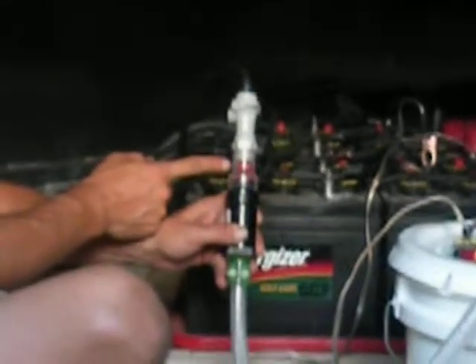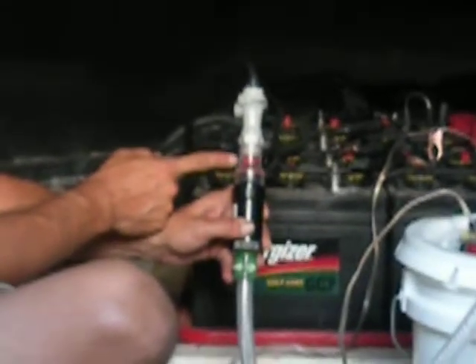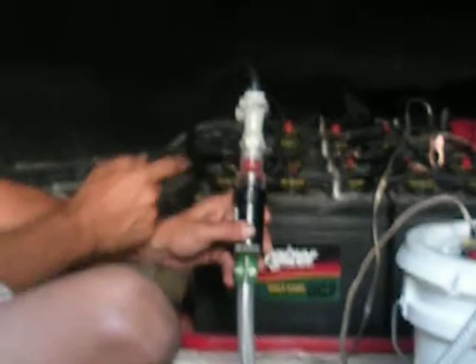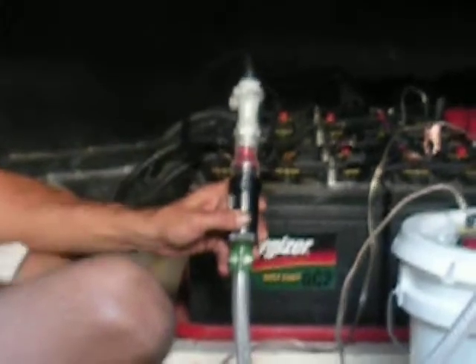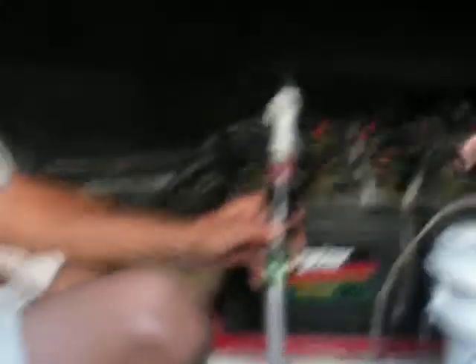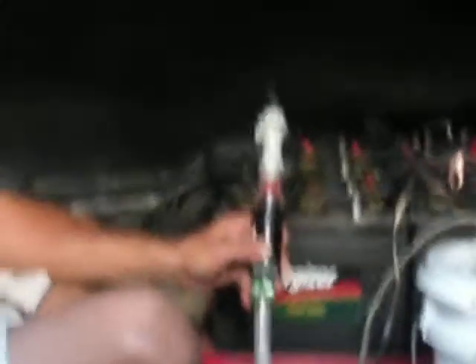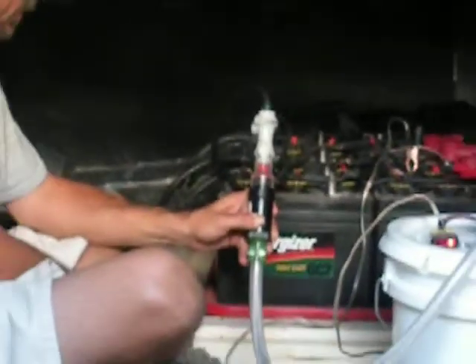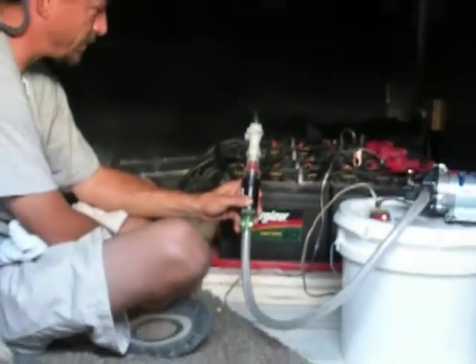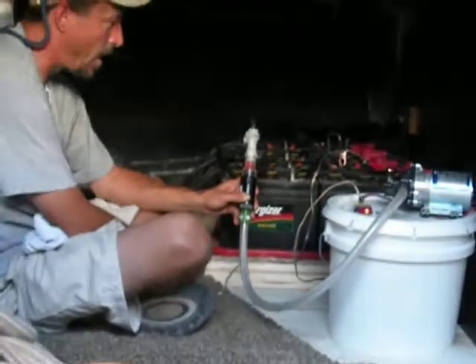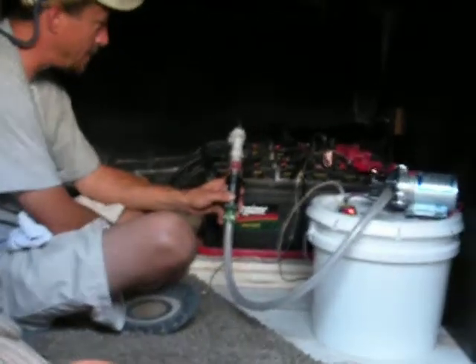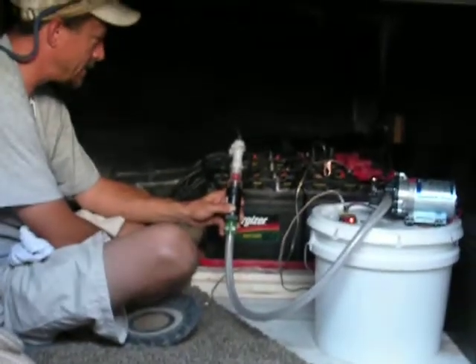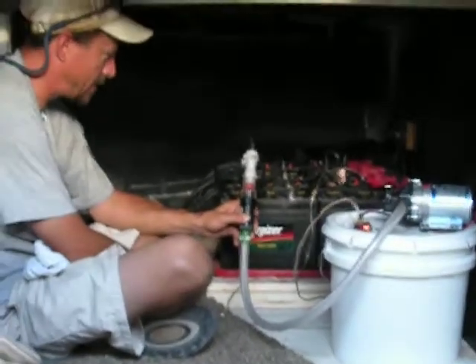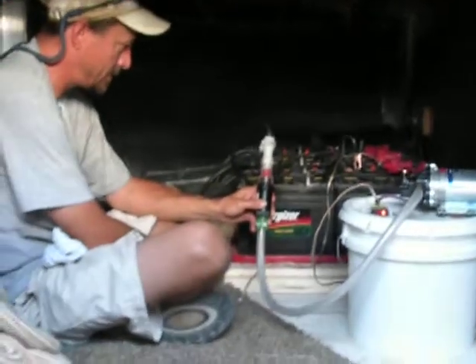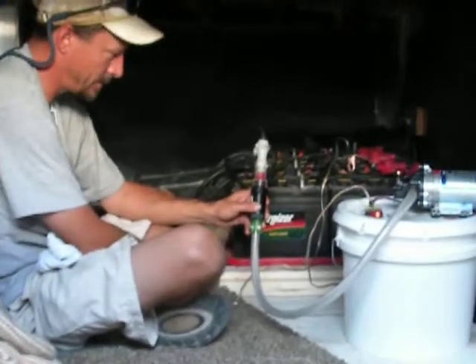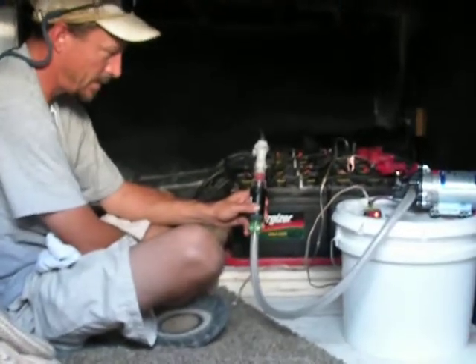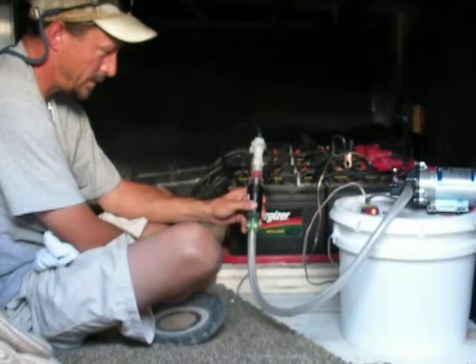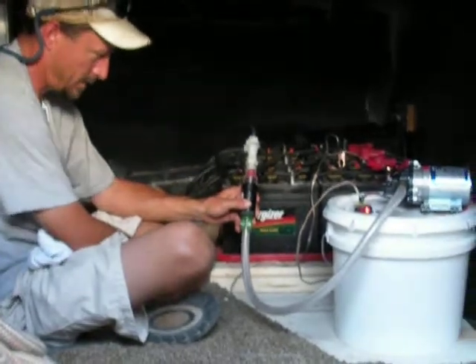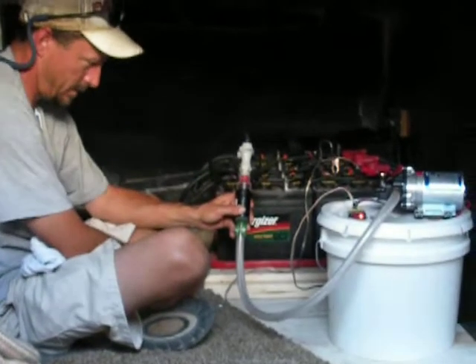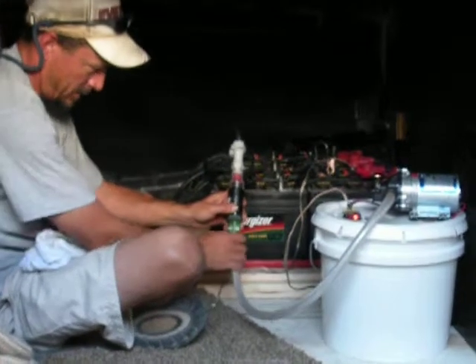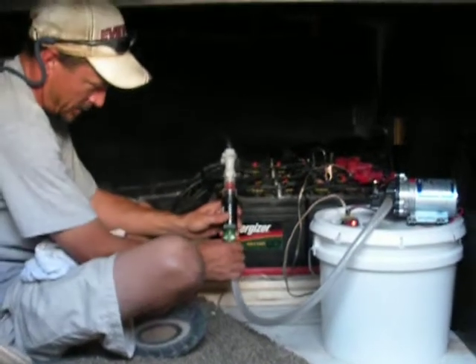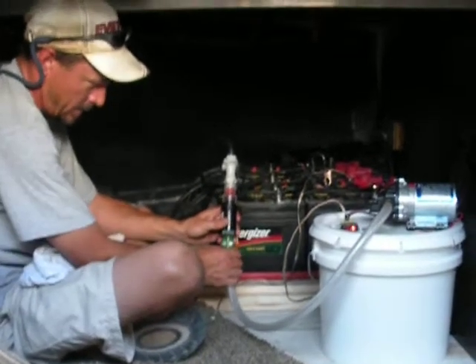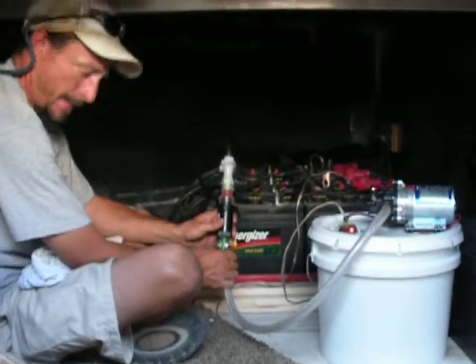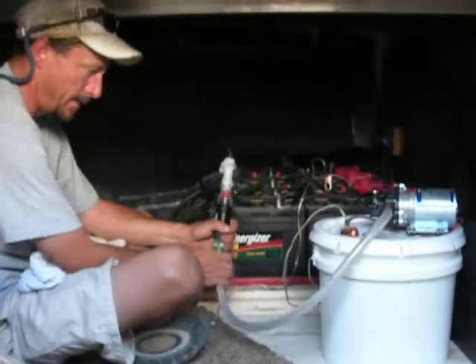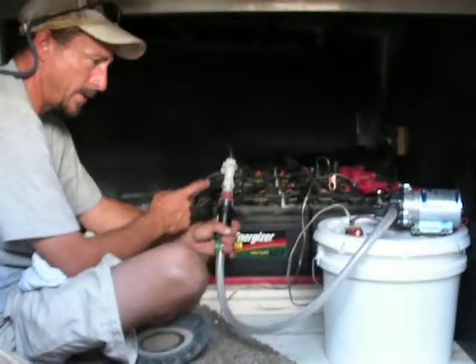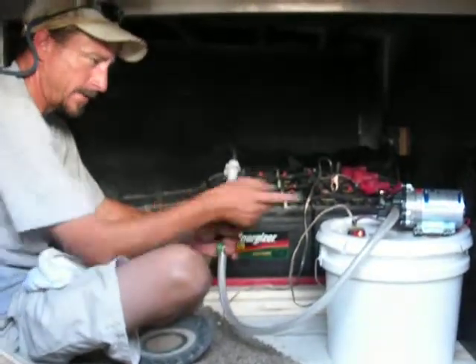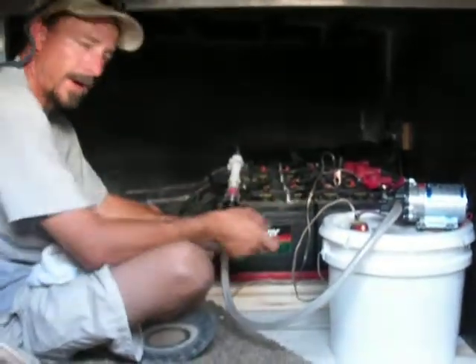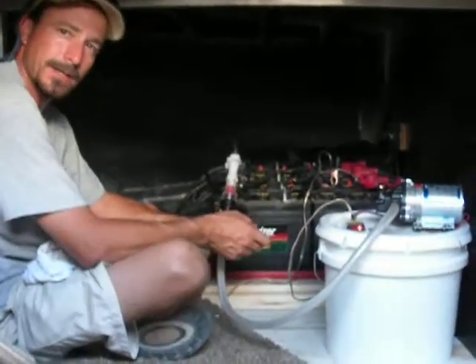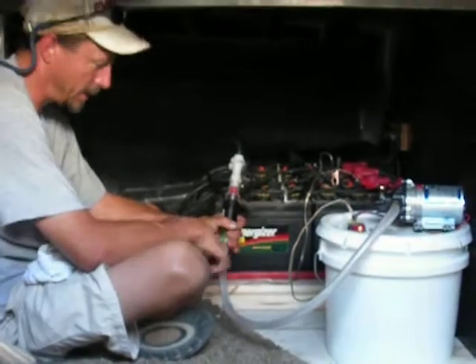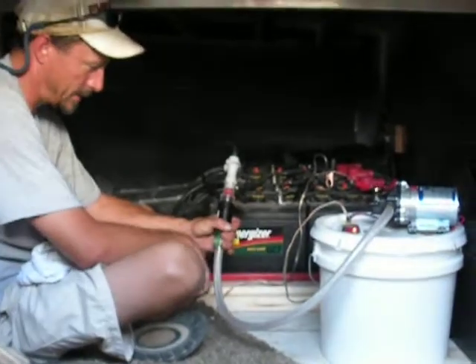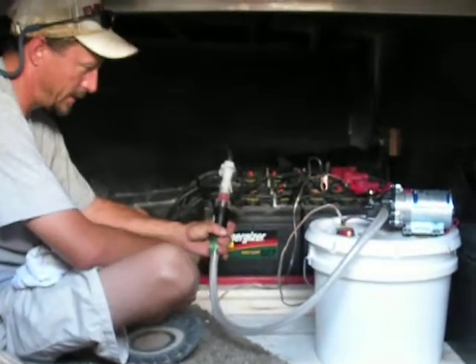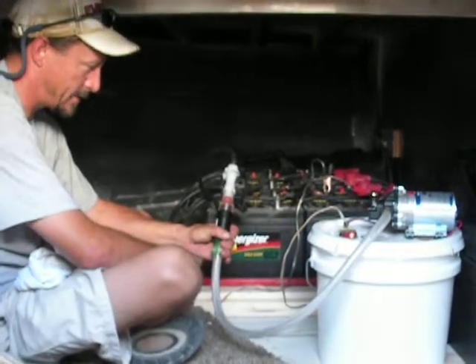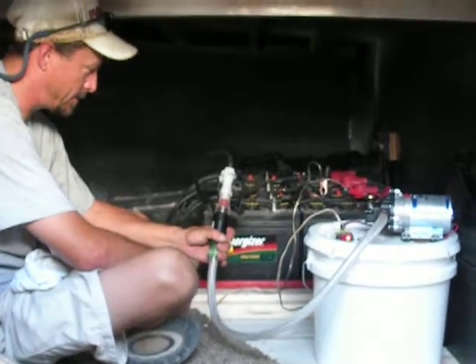BBs going around working. This is filling all of your batteries at one time. Does it have an automatic shutoff? Yep. When the BBs quit working, turn it off and unplug it — just like you plugged it in. It's that simple.